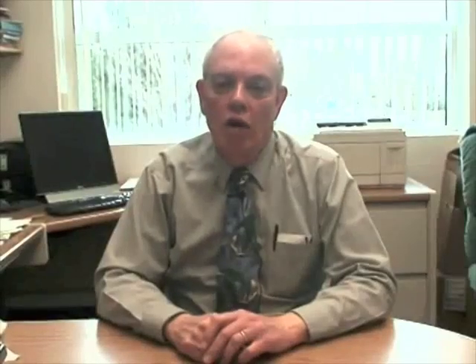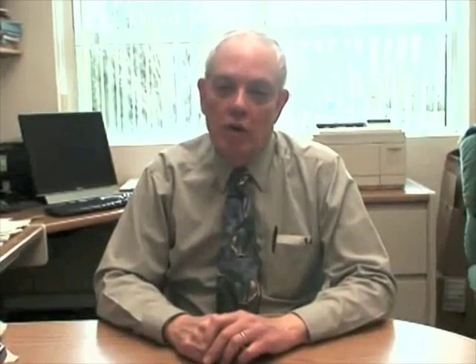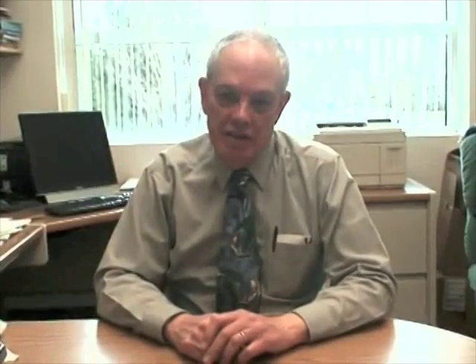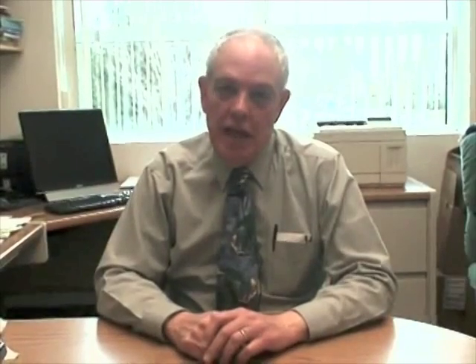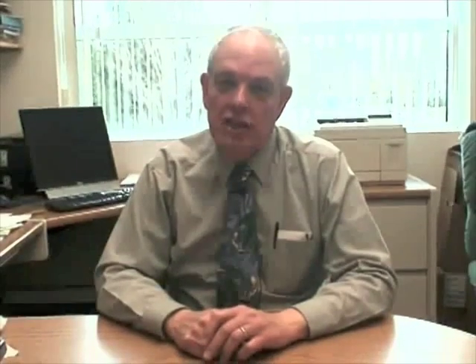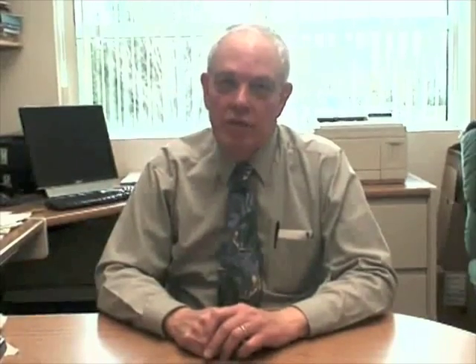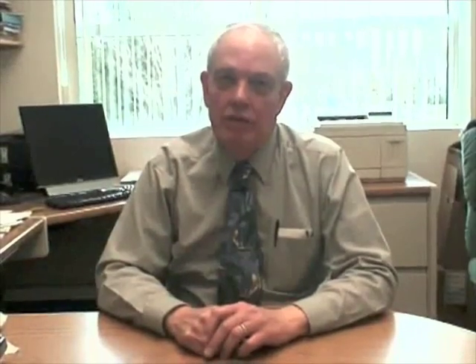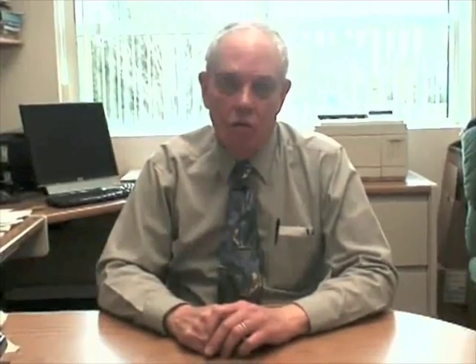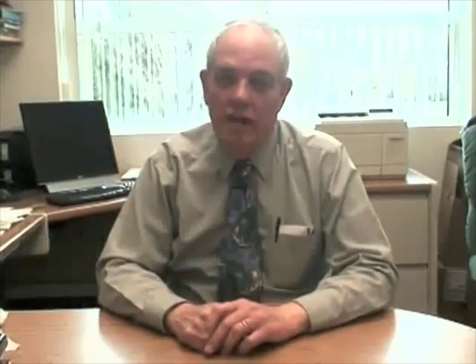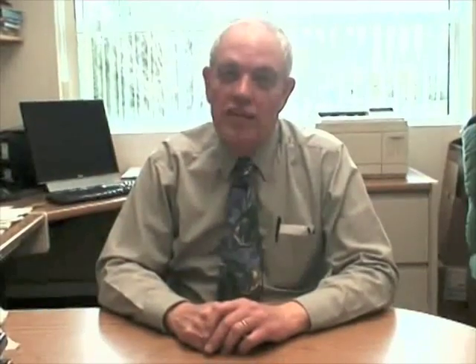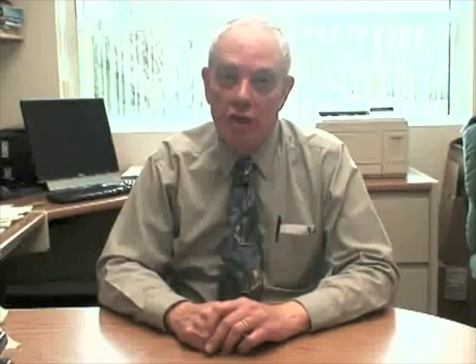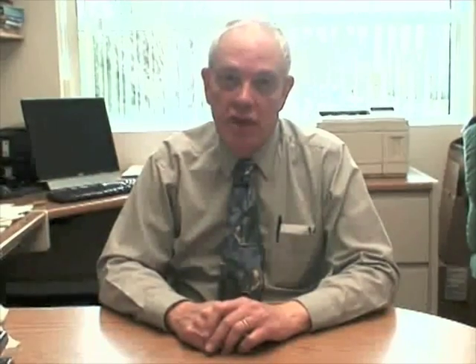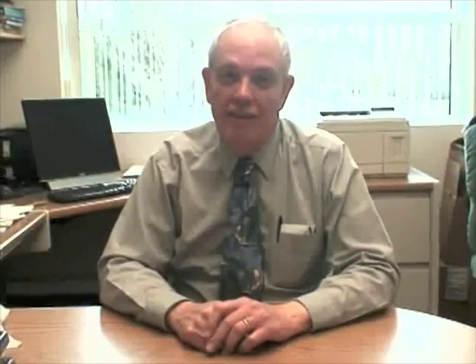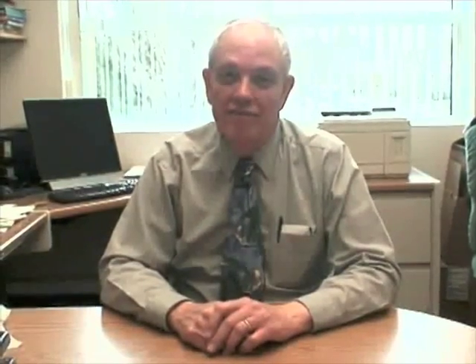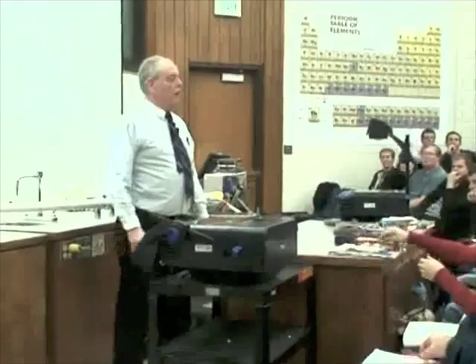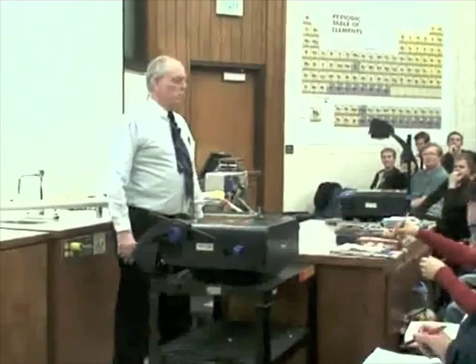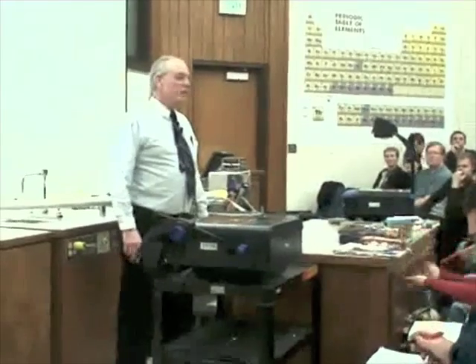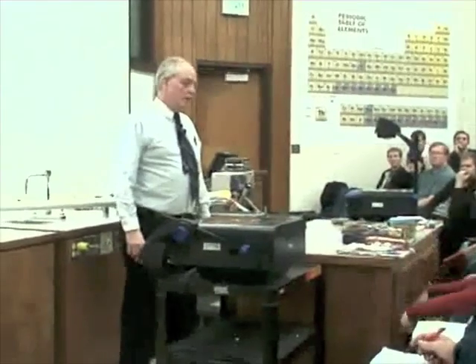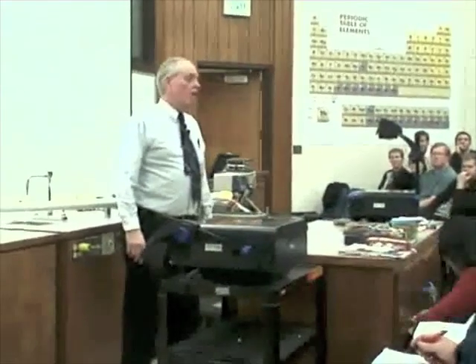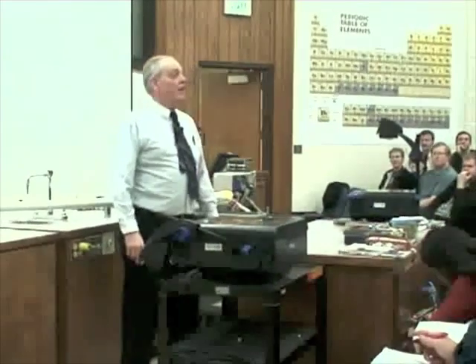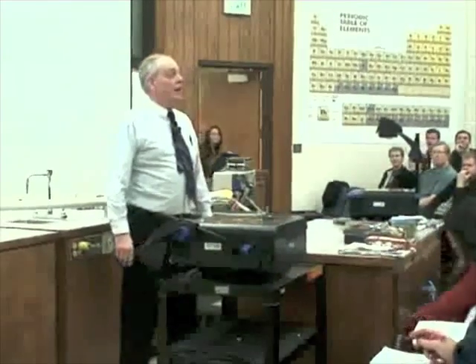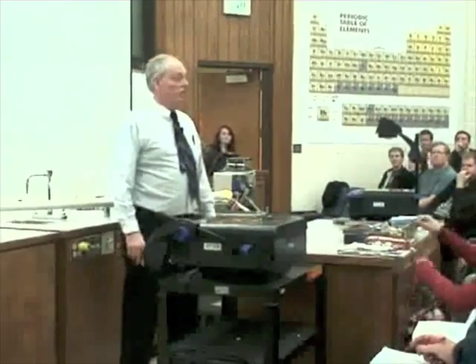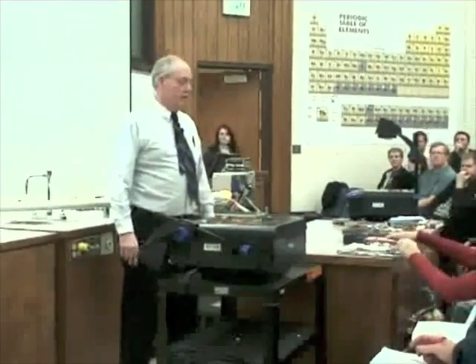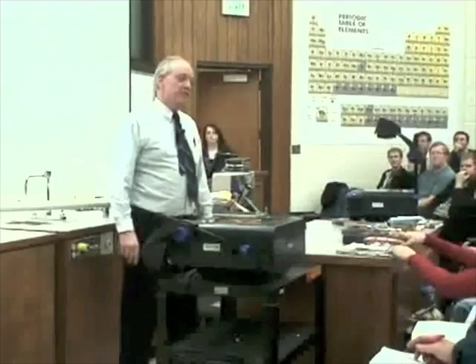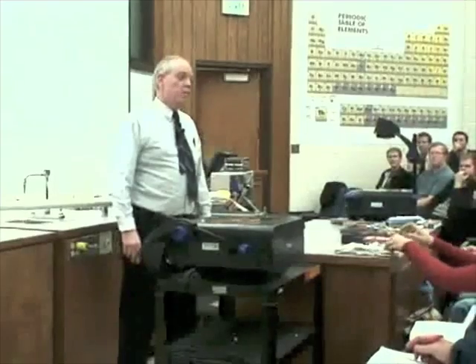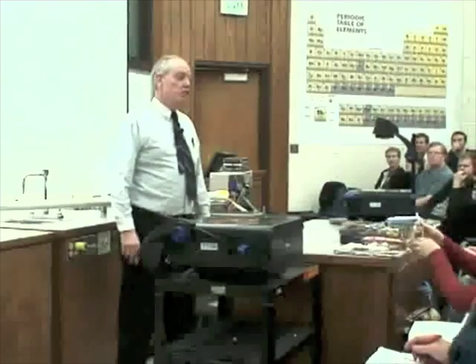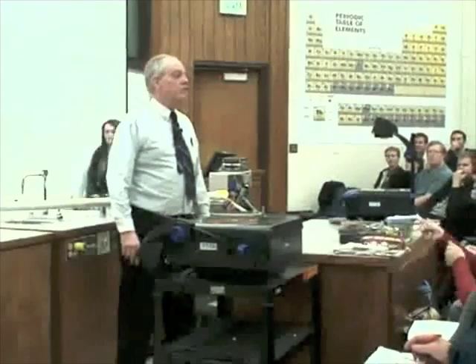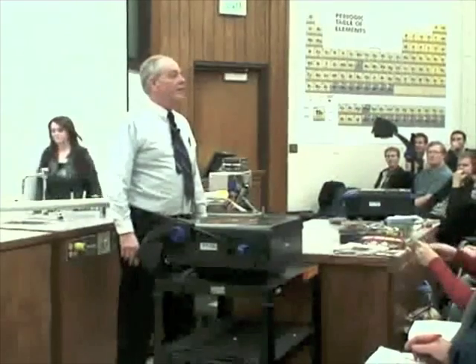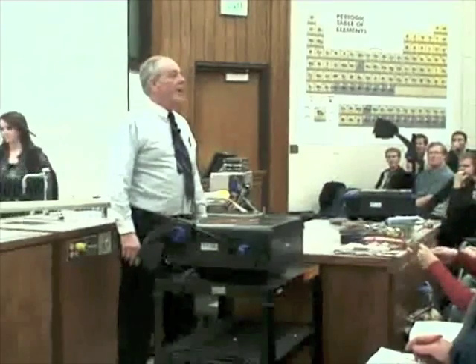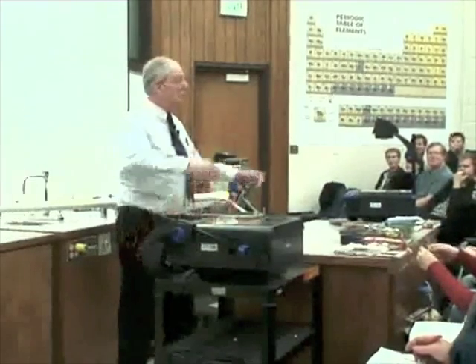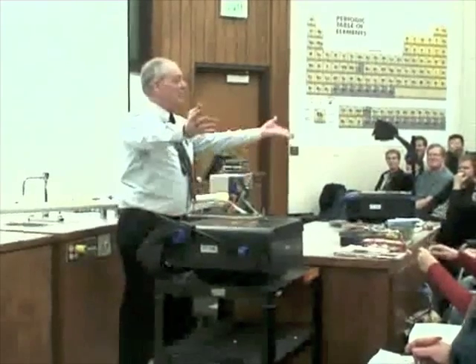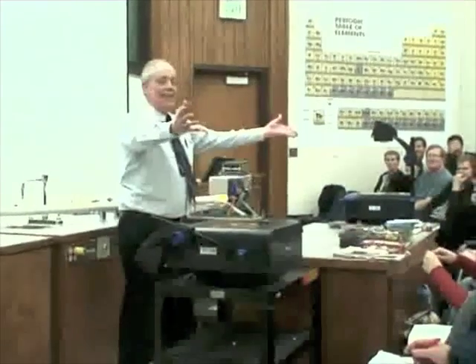What you are about to see actually happened. We did not use any trick photography. My name is Harold Stokes and I'm a professor of physics at Brigham Young University. And this is my physics class.